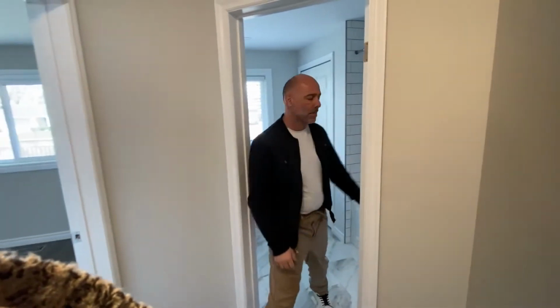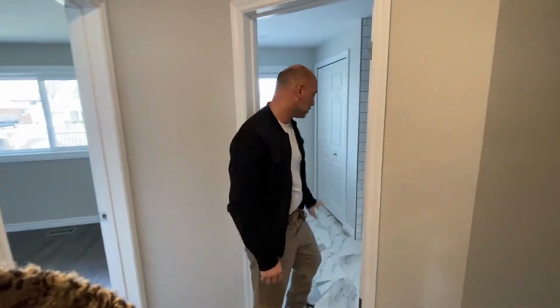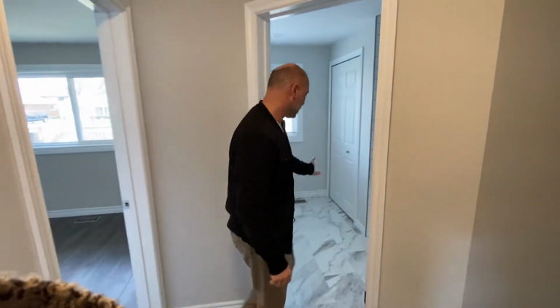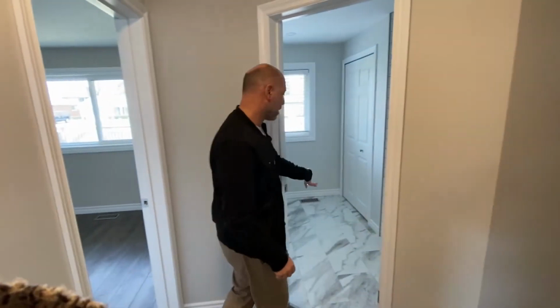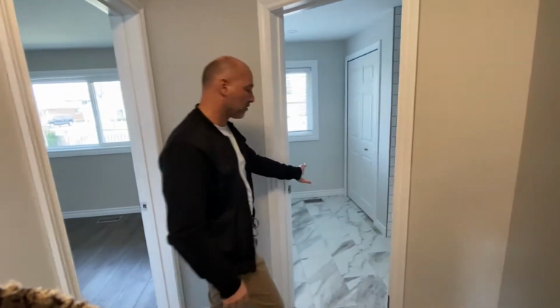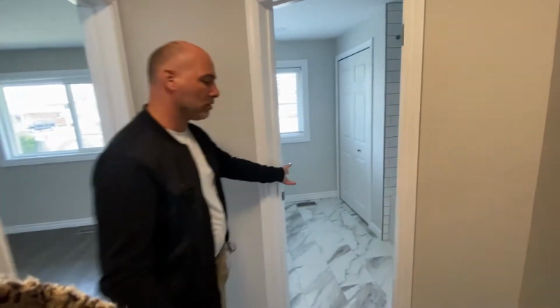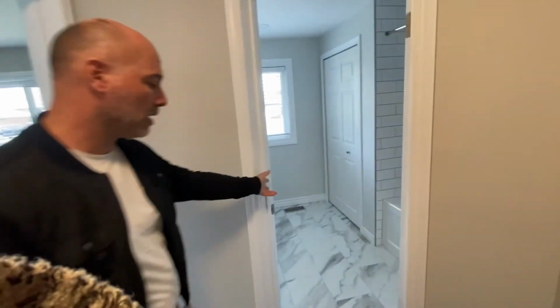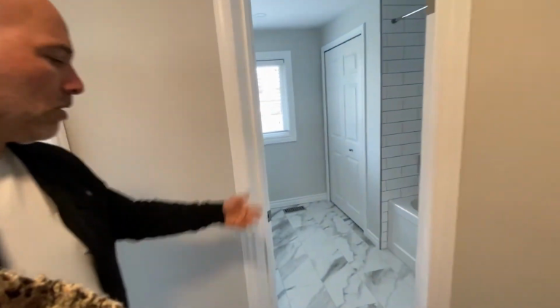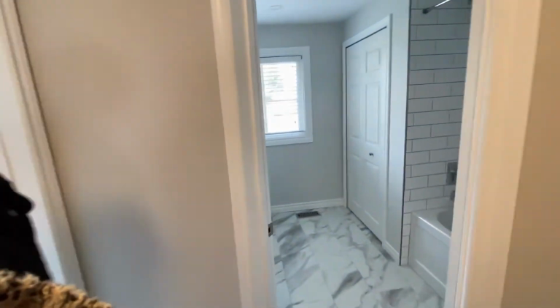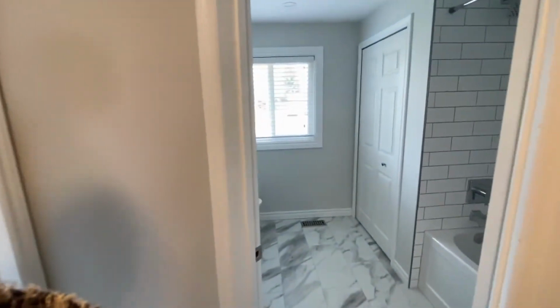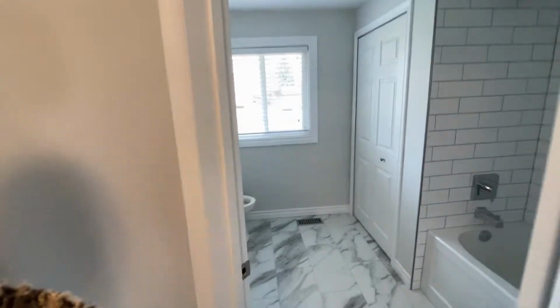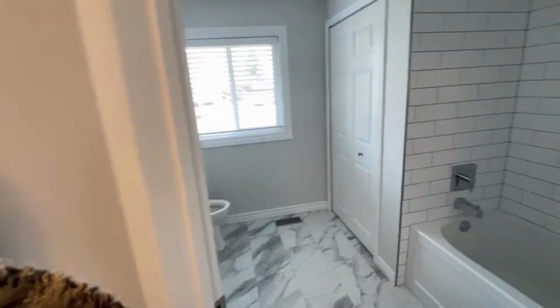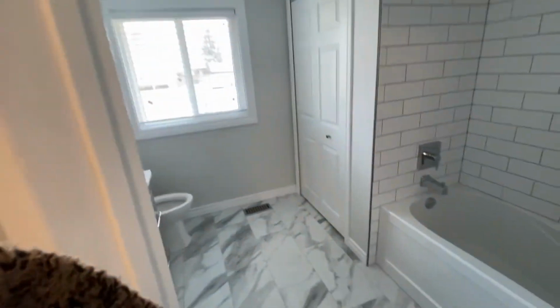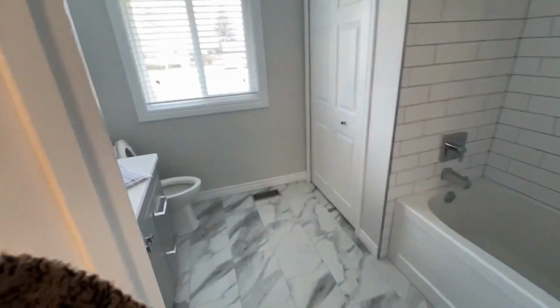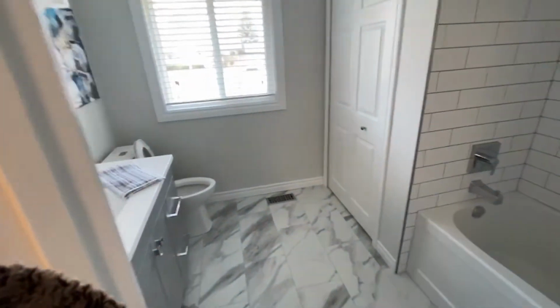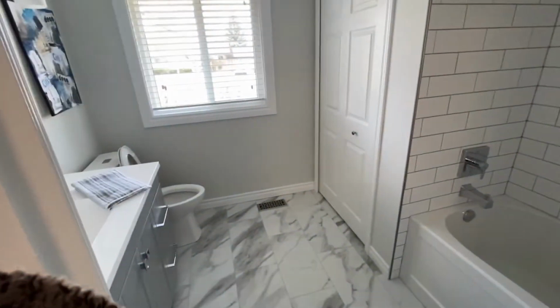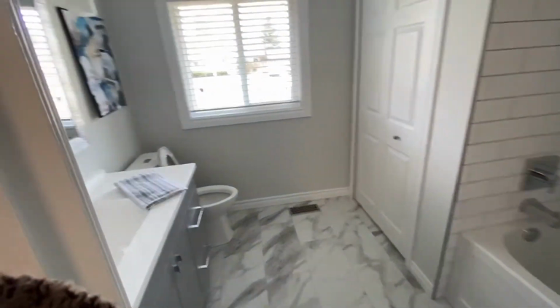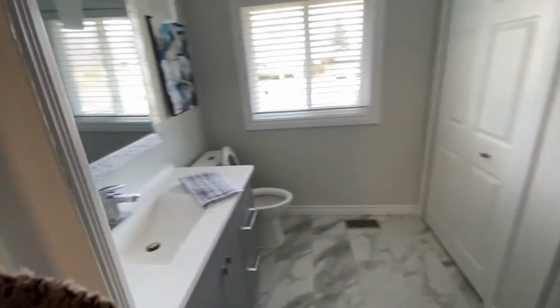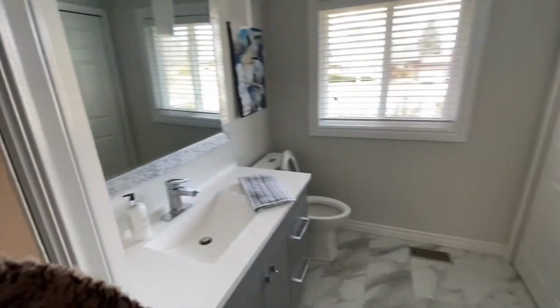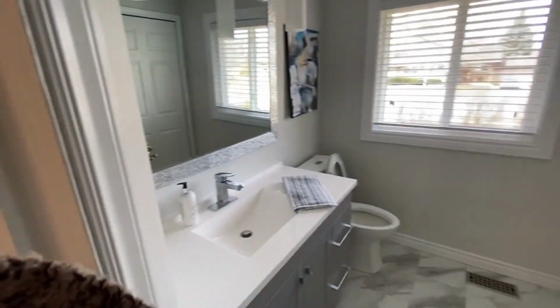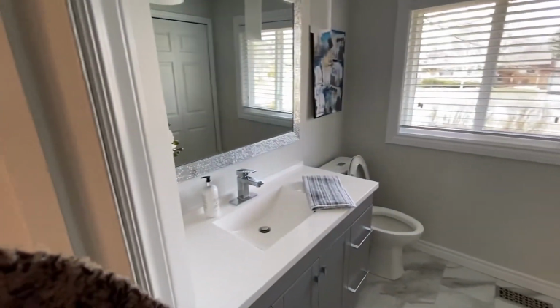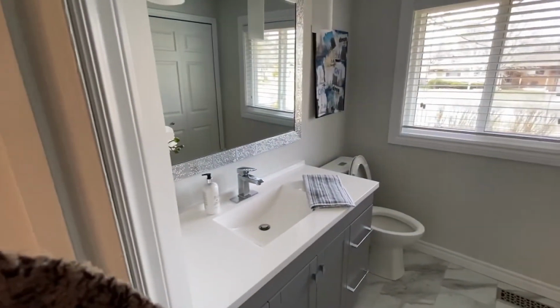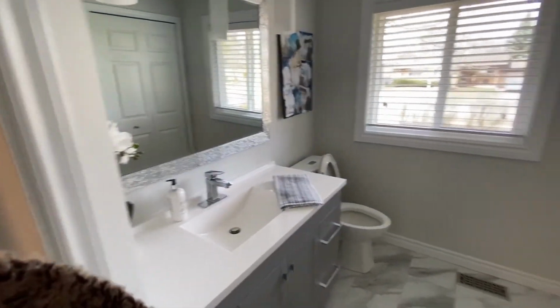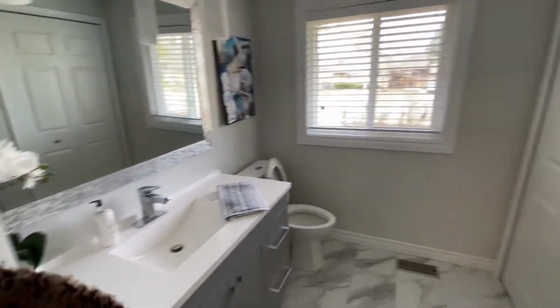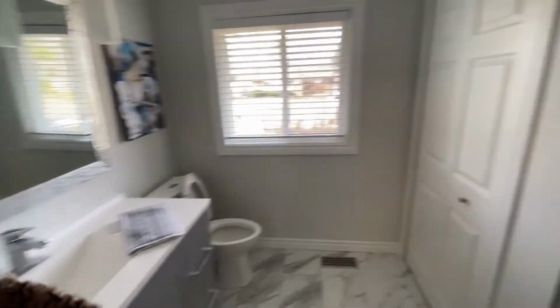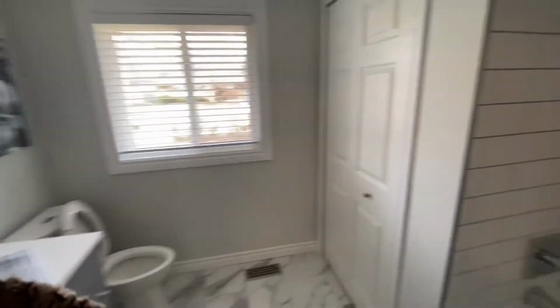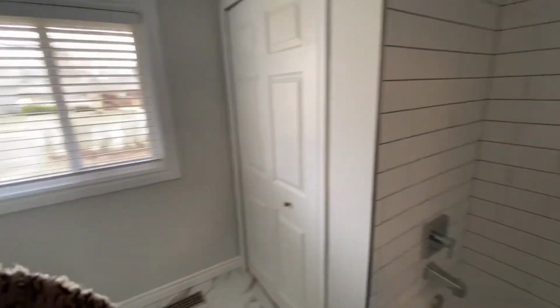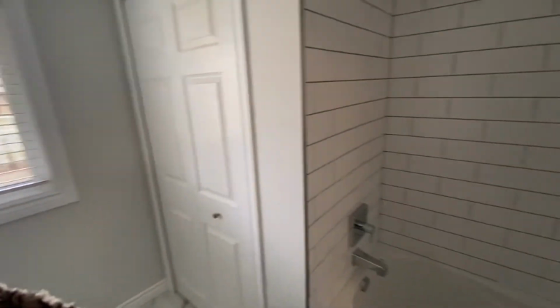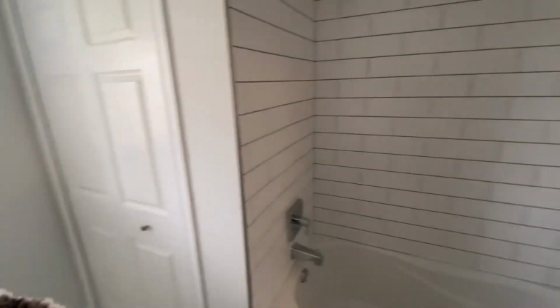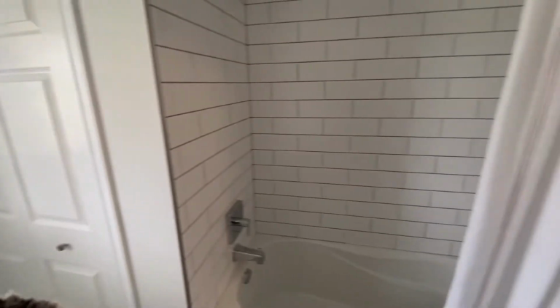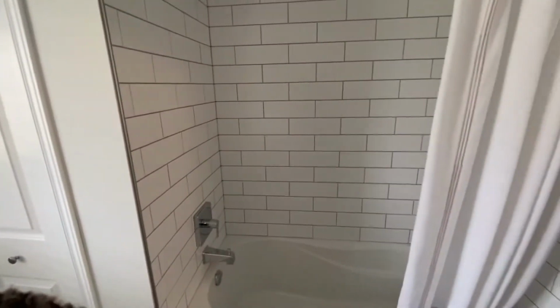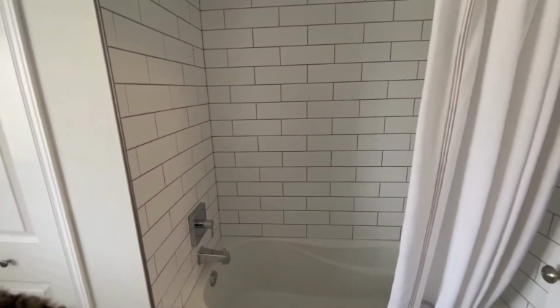And then you'll see the bathroom. We've got new flooring, new tub, new sinks. All the tile has been redone and all the fixtures.